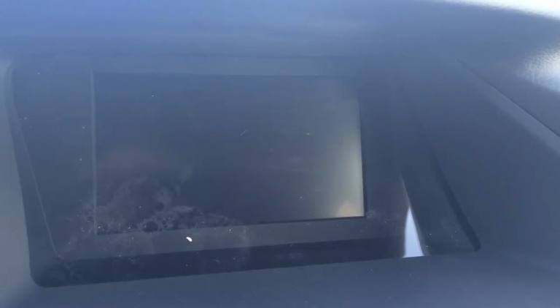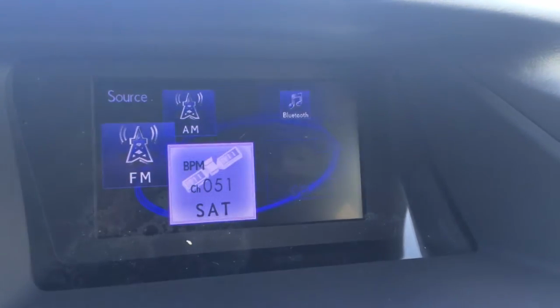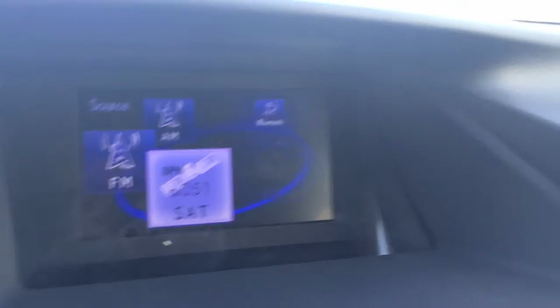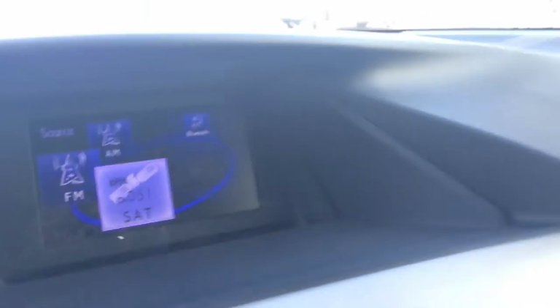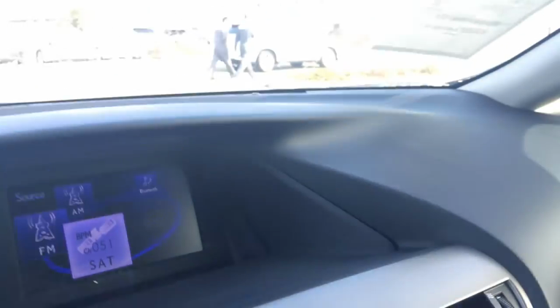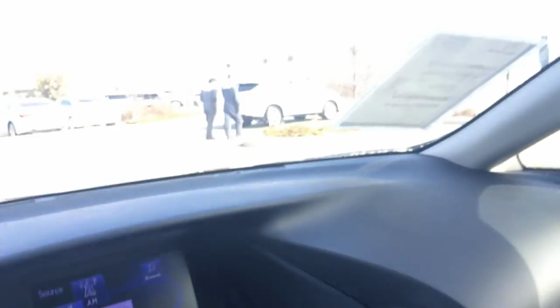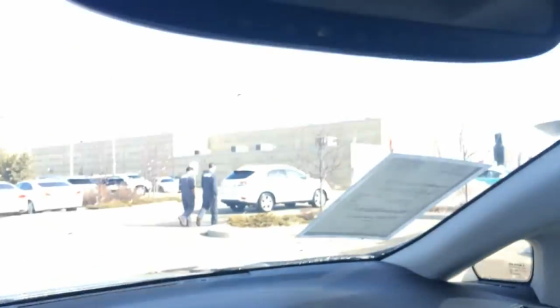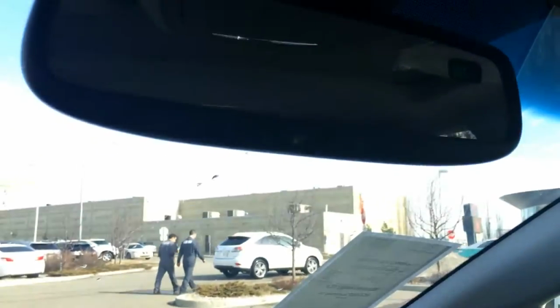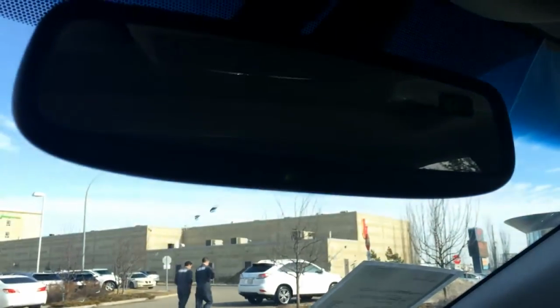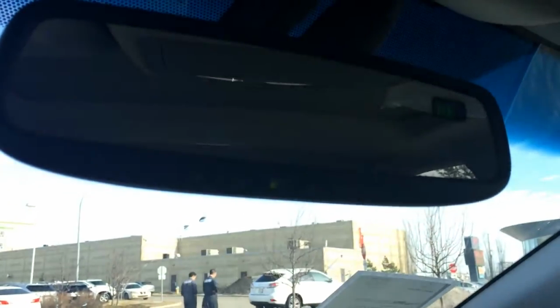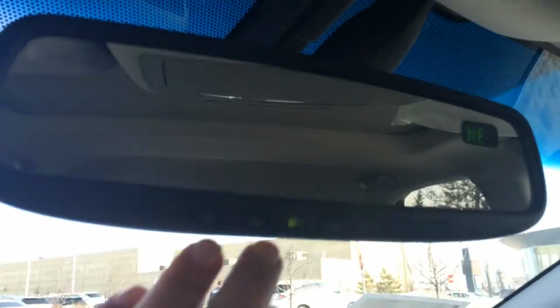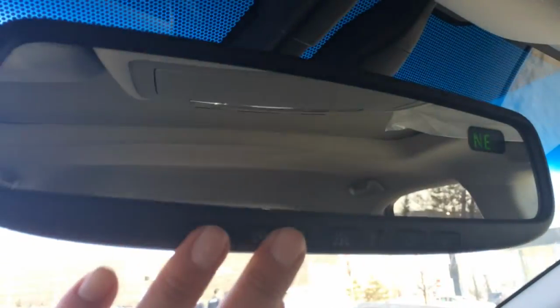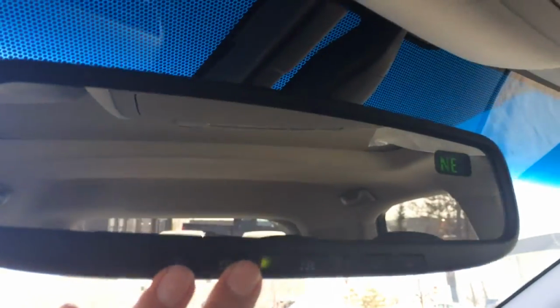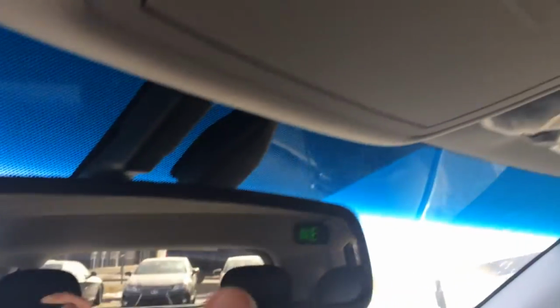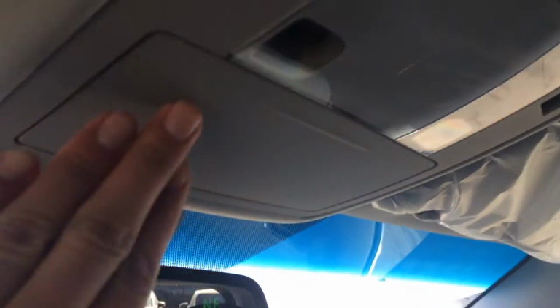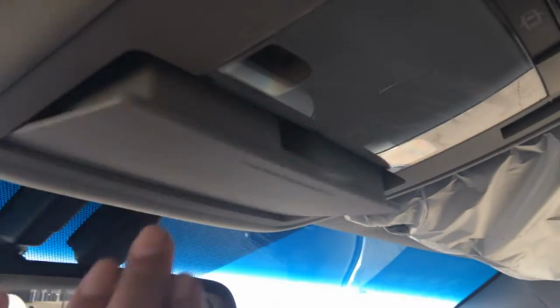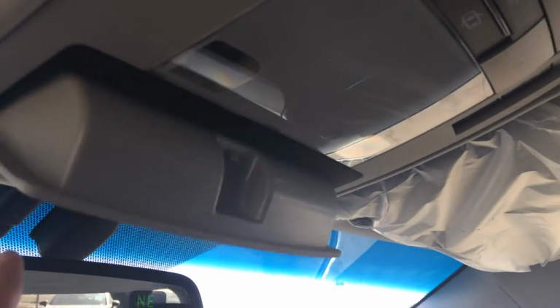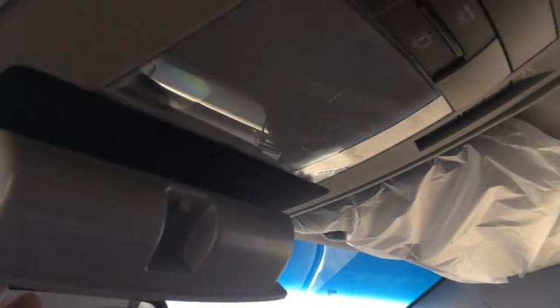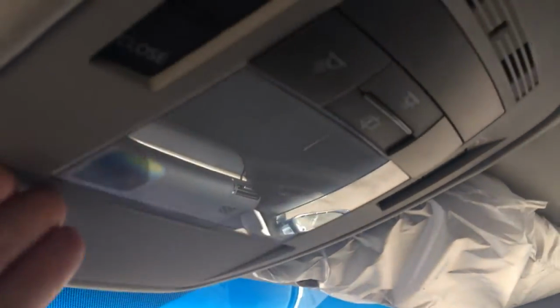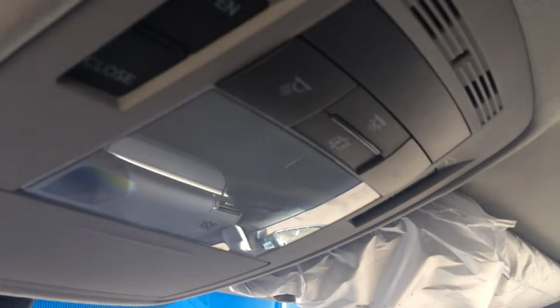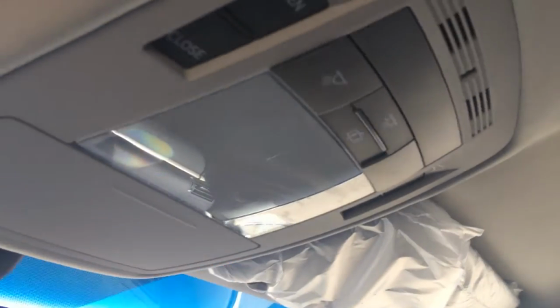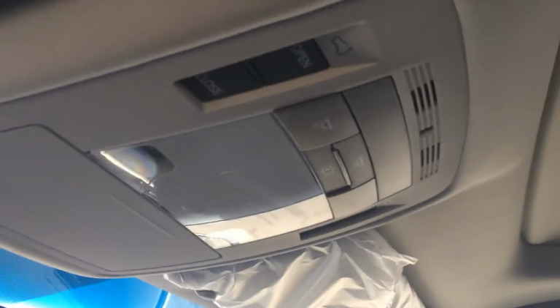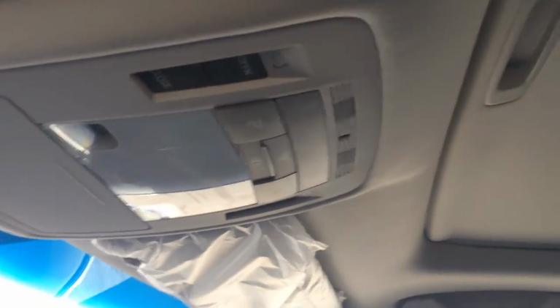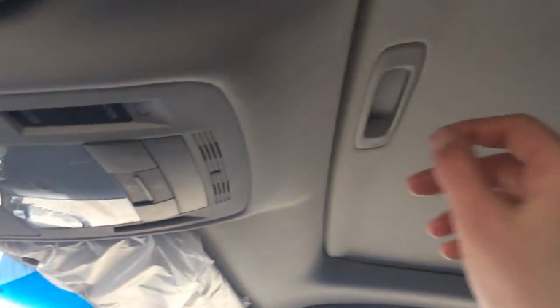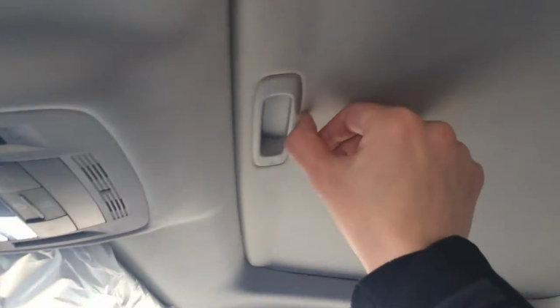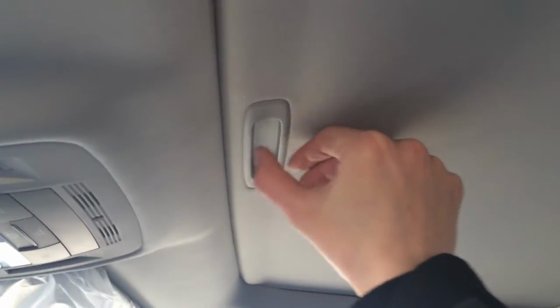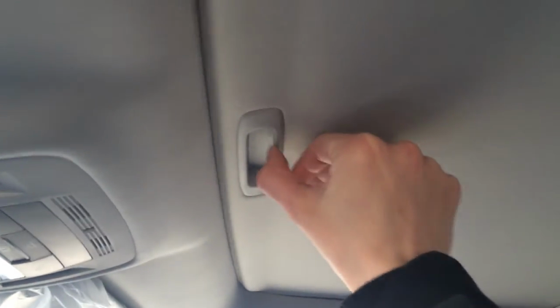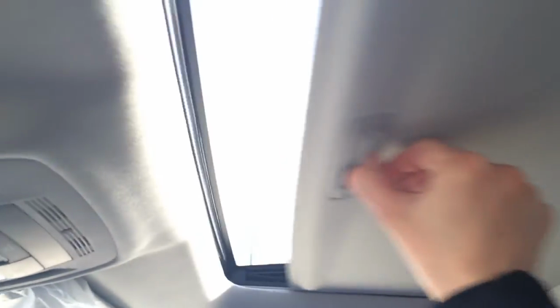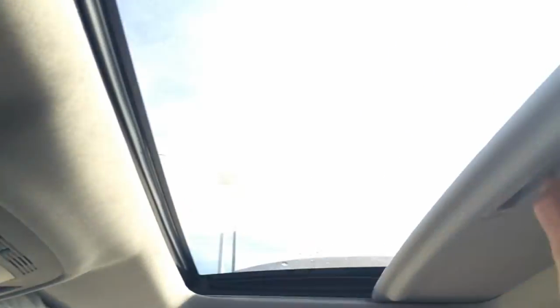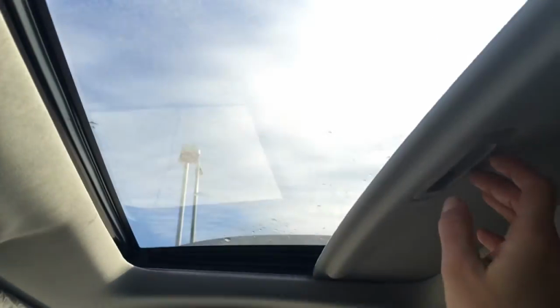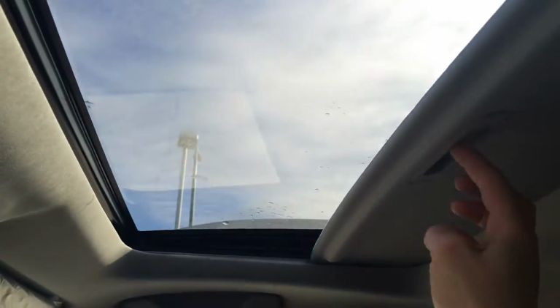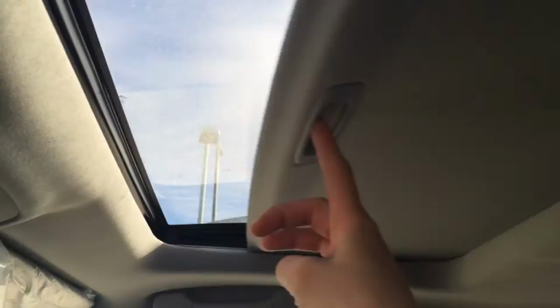There's an auto dimming rear view mirror with compass and three different garage door openers. Sunglass holder, overhead lighting, and then you have your power tilted sliding moonroof with sunshade.